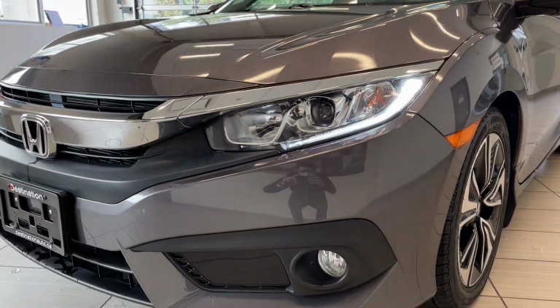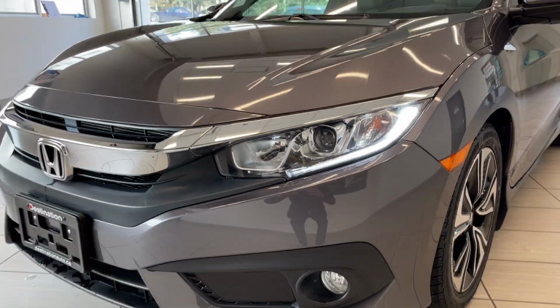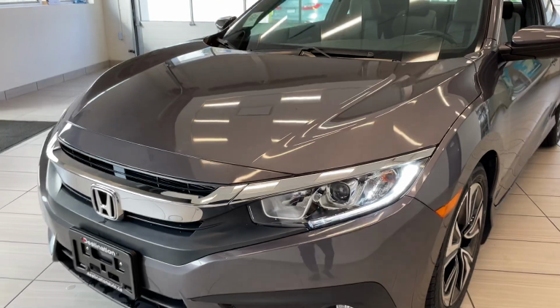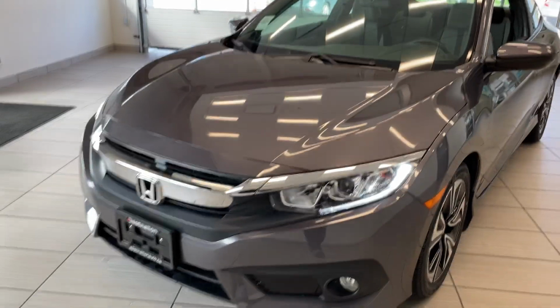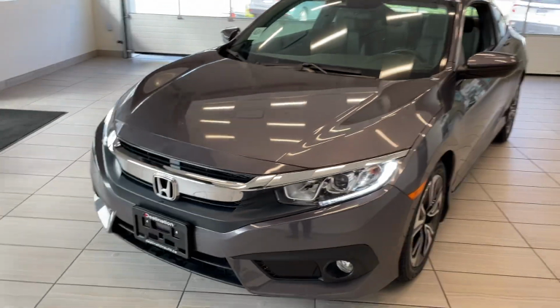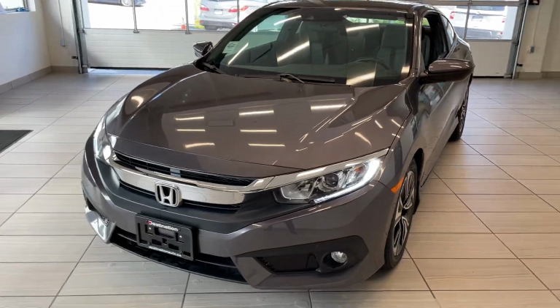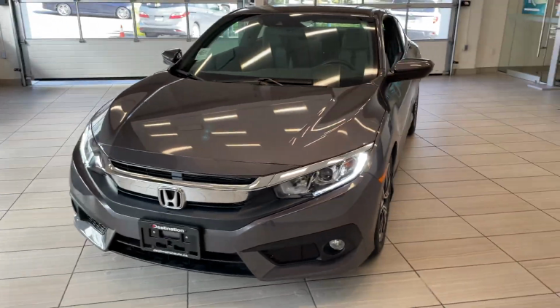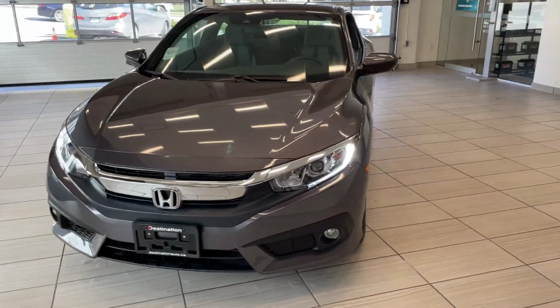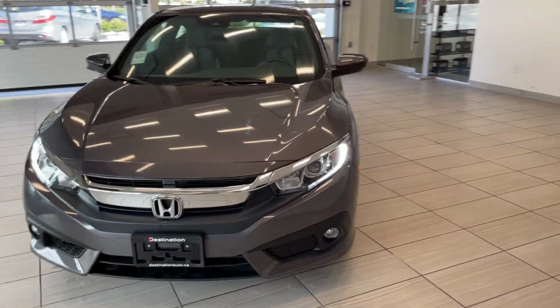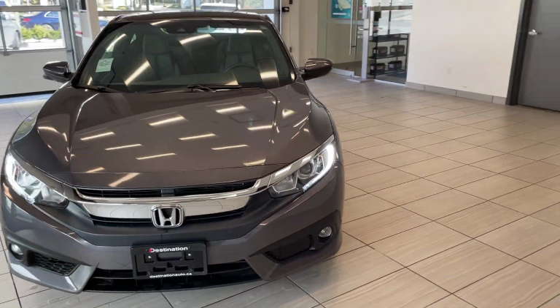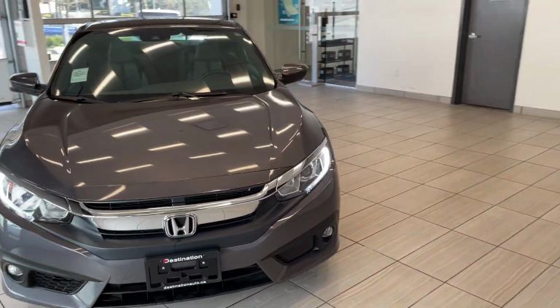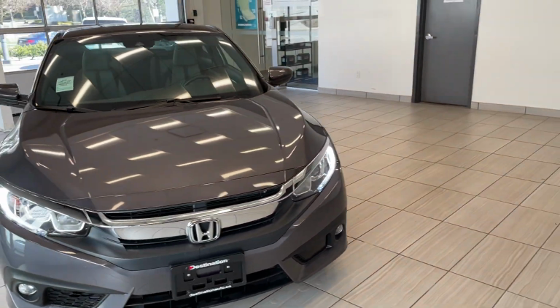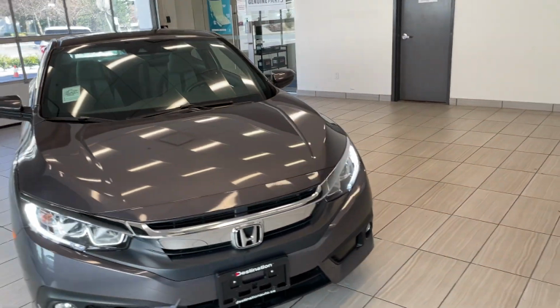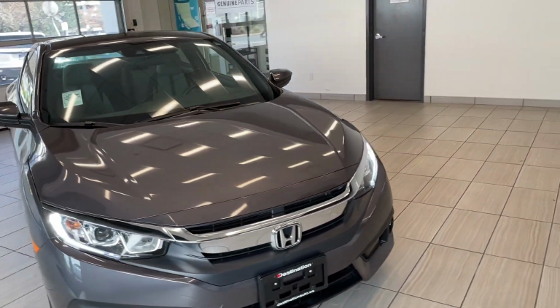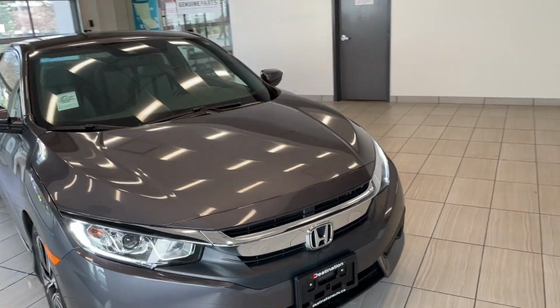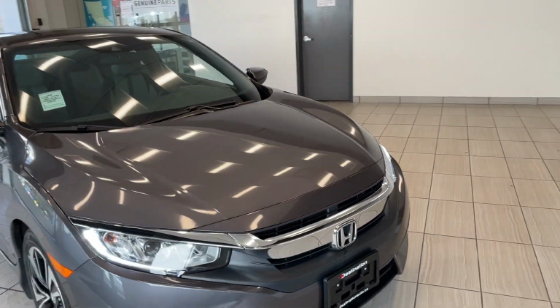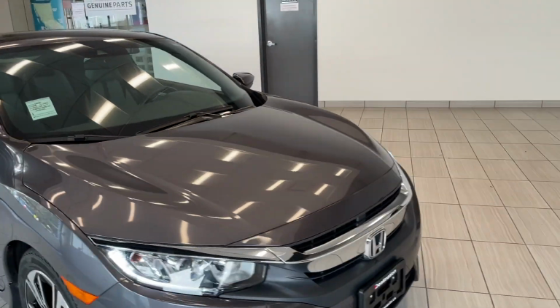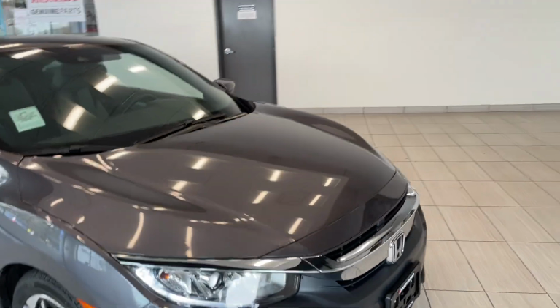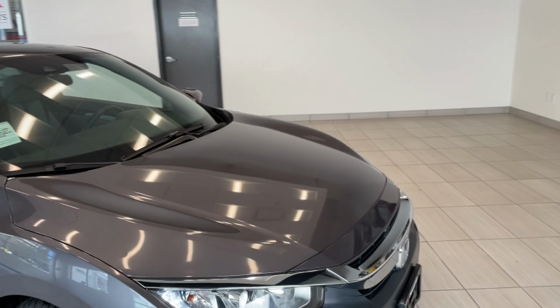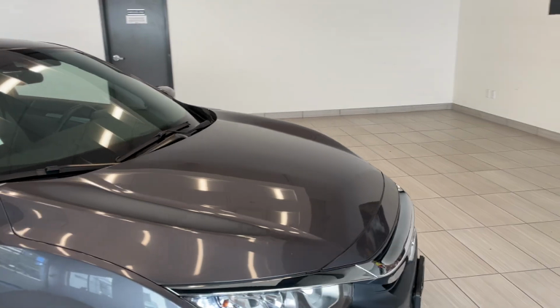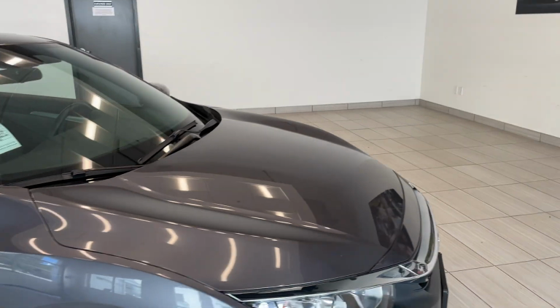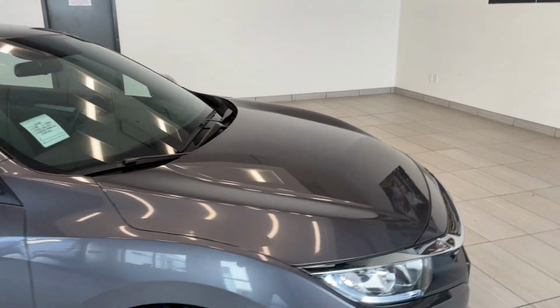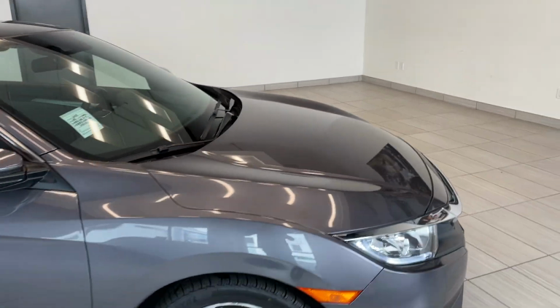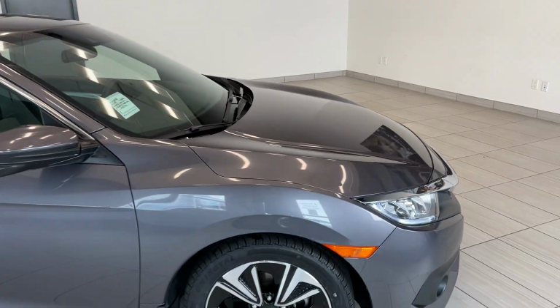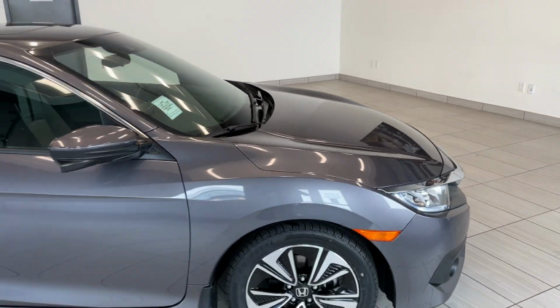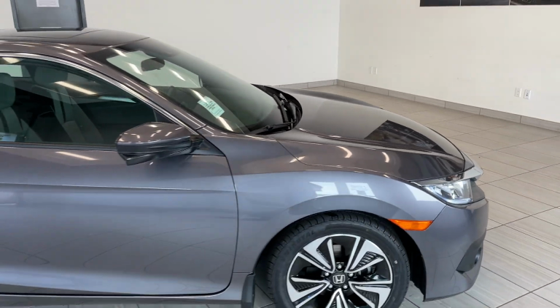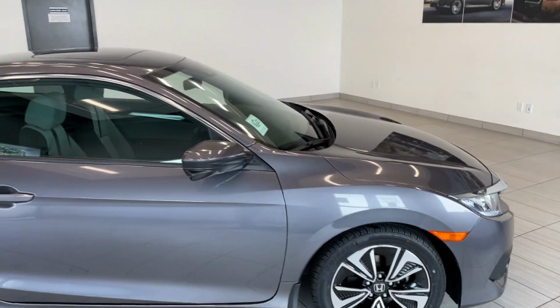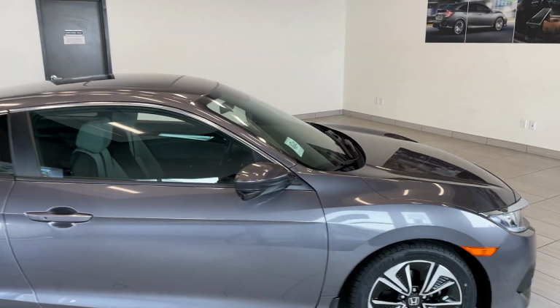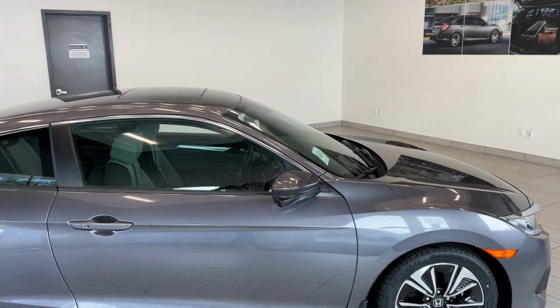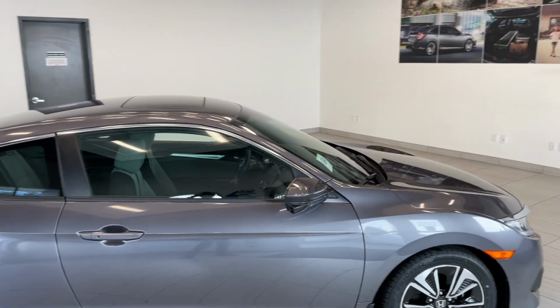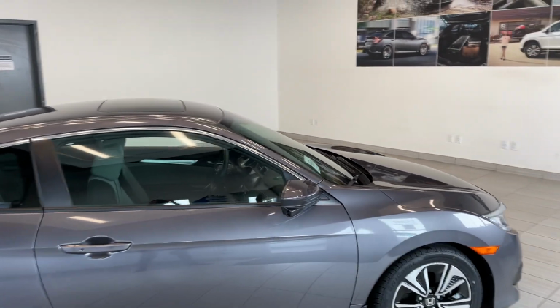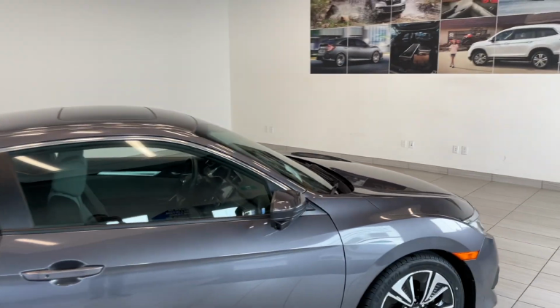I love the Civic — it has a fantastic front end, you got all that Honda styling. This Civic also has the fog lights, those nice alloy wheels, and a sunroof up on top.